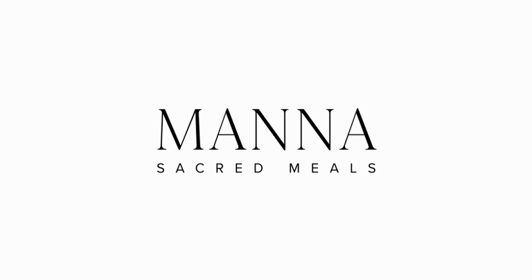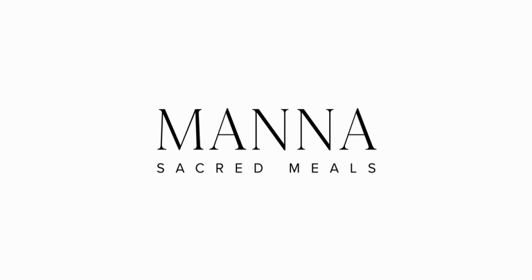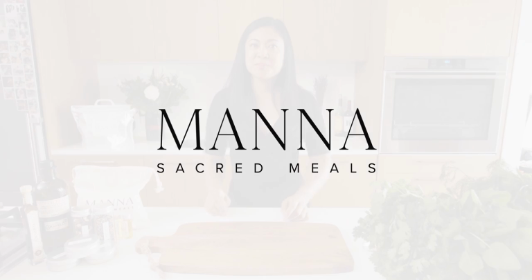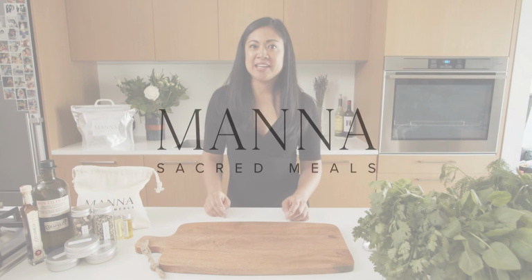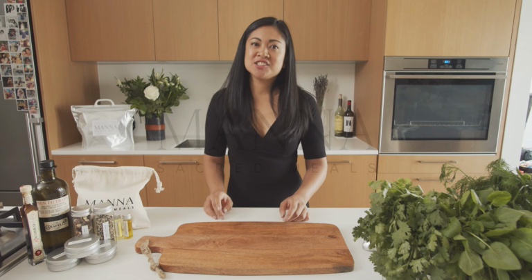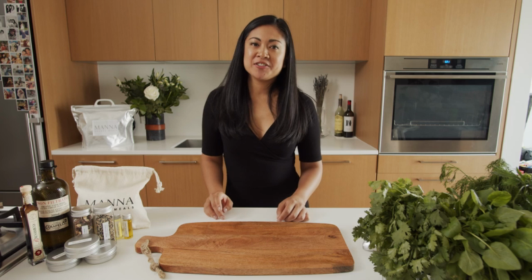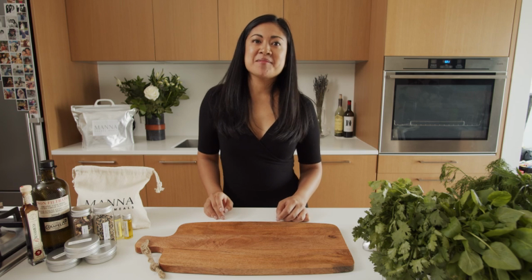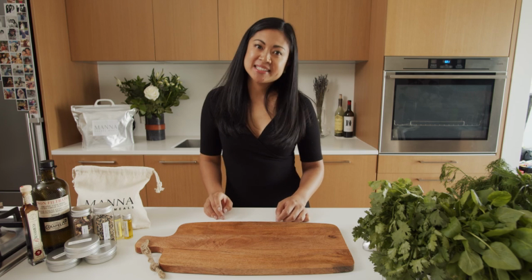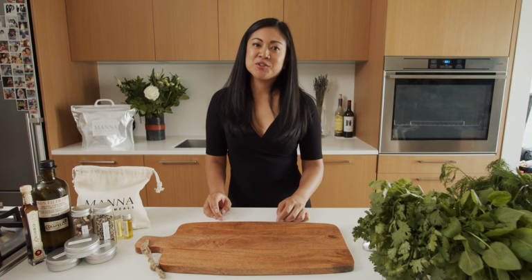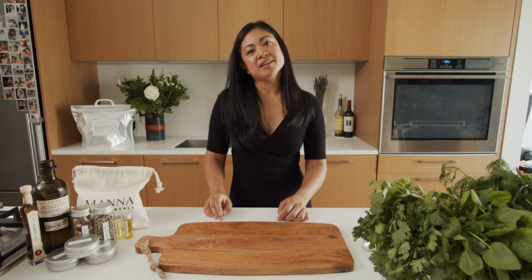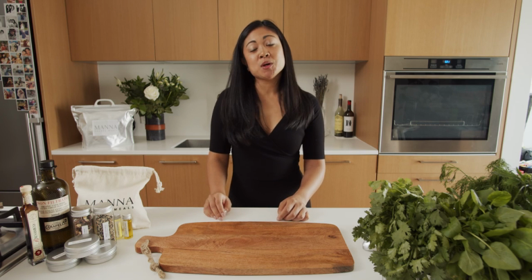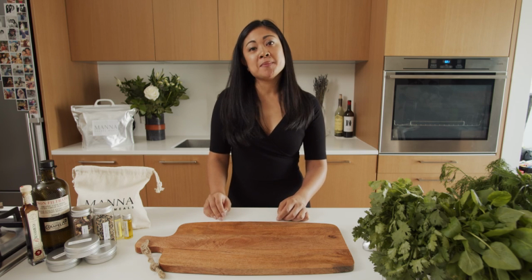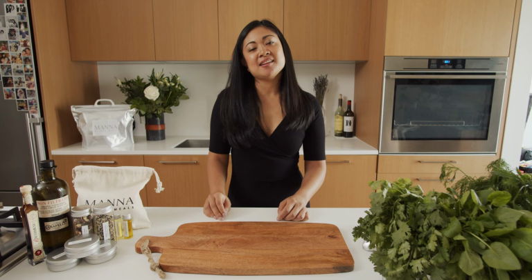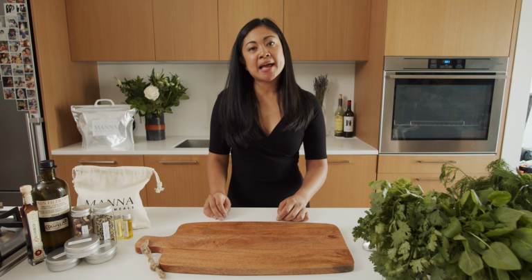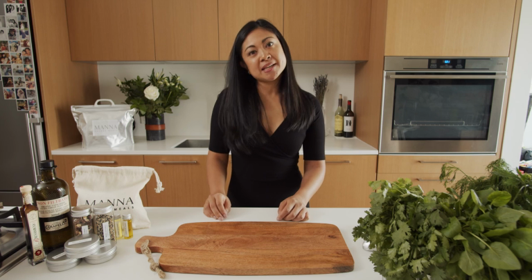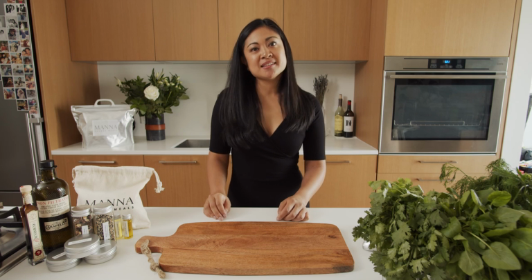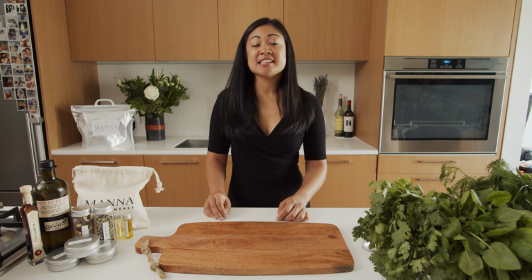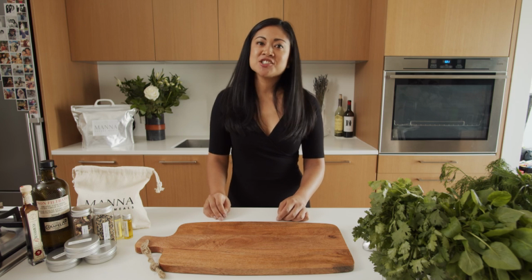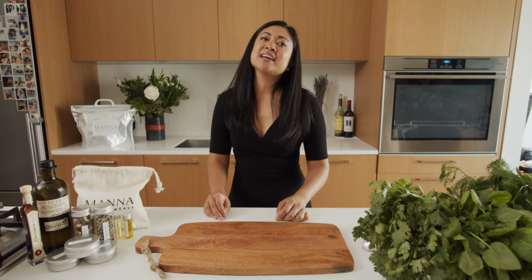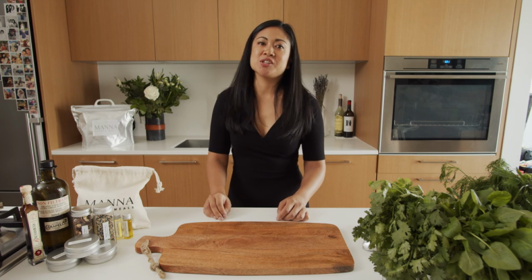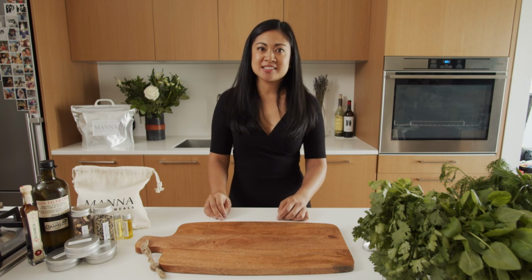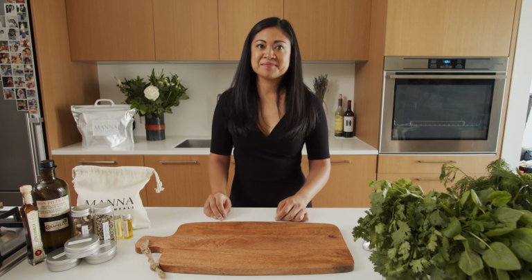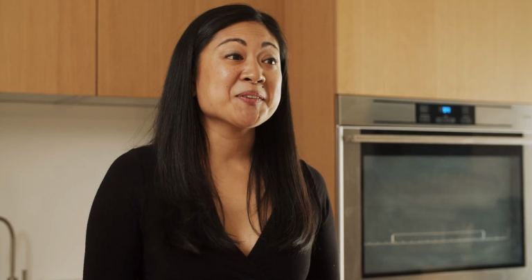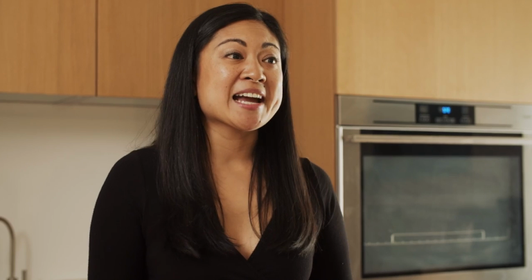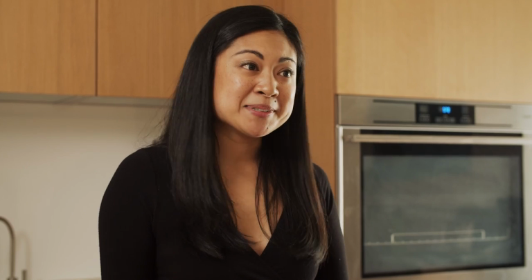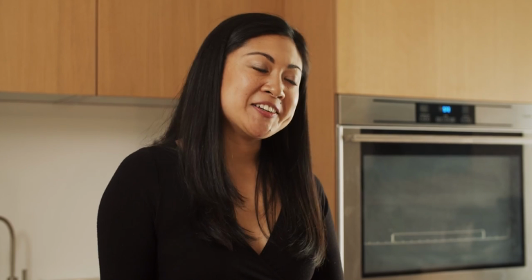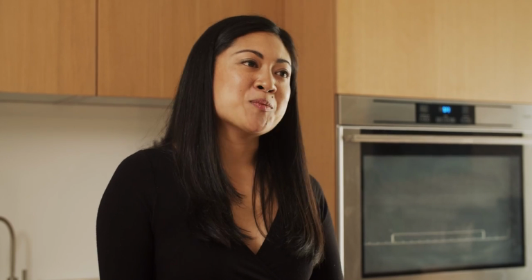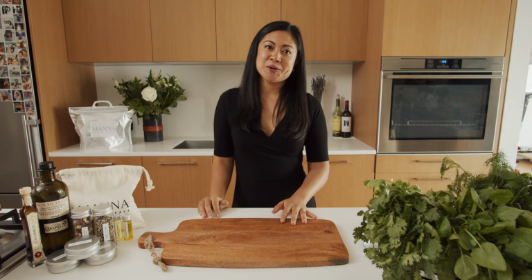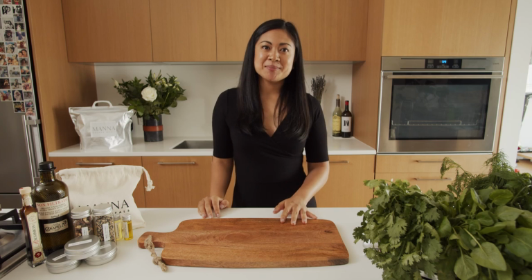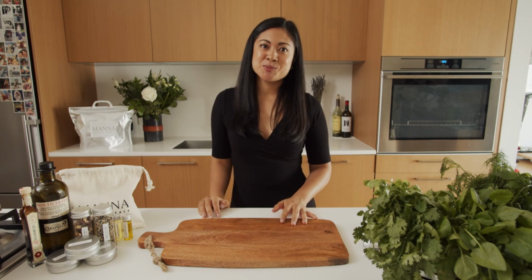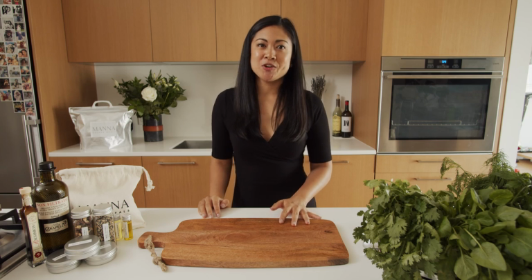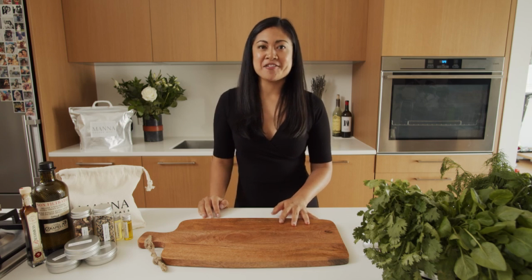Hi, I'm Marie, head chef here at Madness Sacred Meals, where we make eating plant-based meals delicious and nutritious. Today we're going absolutely yum with our wild mushroom stroganoff.